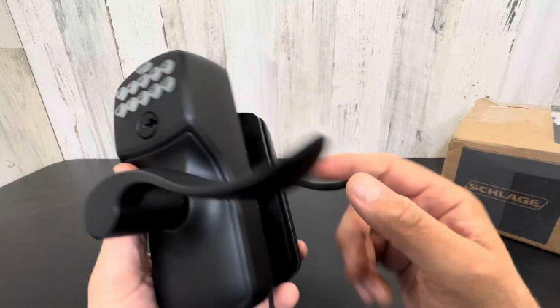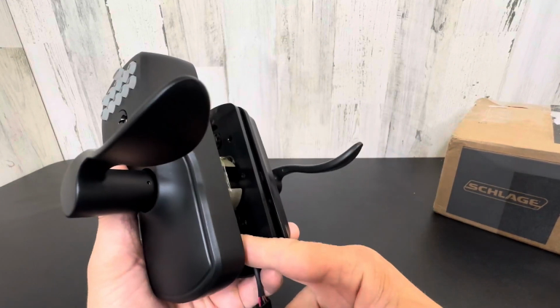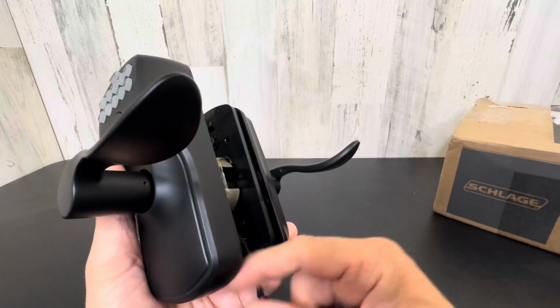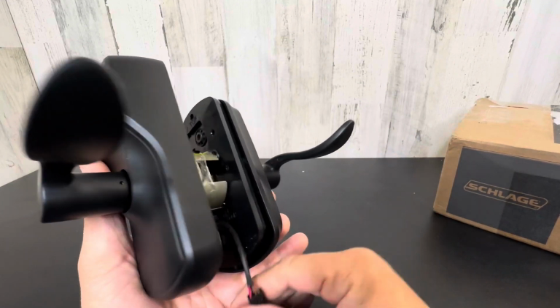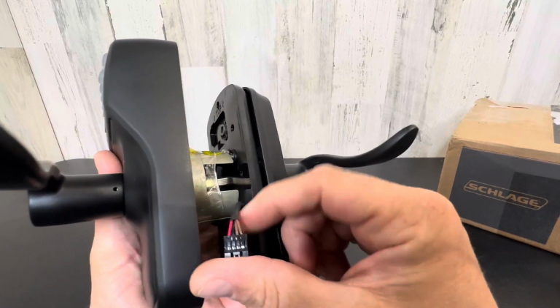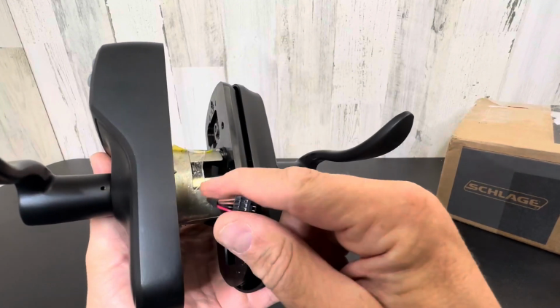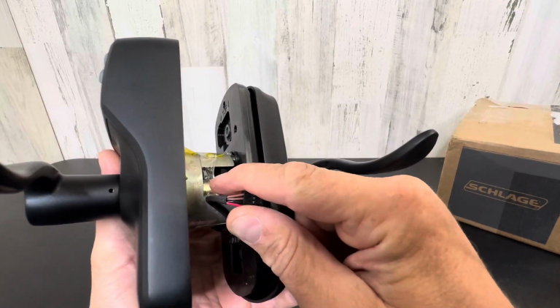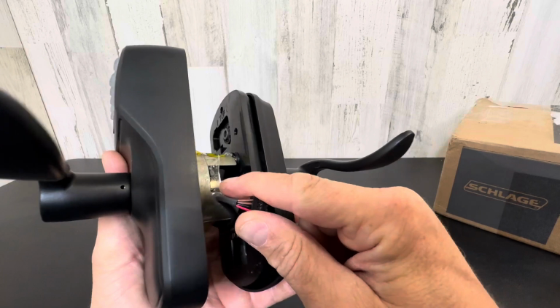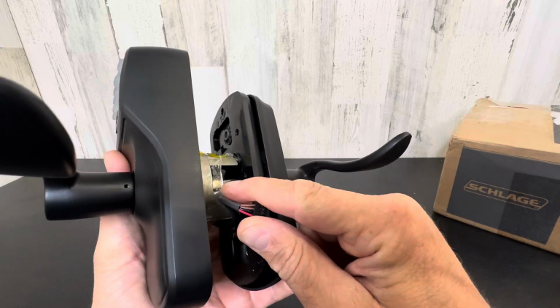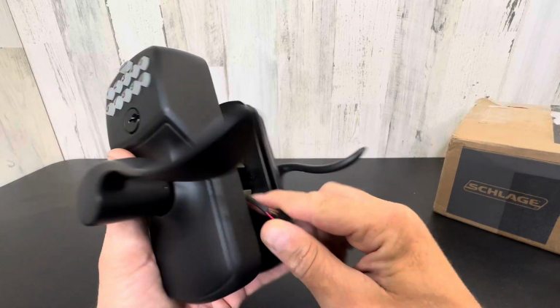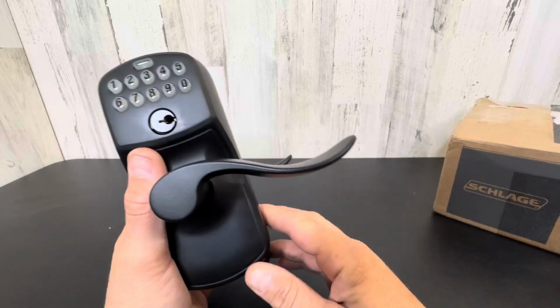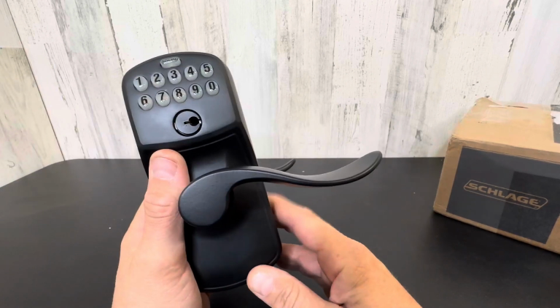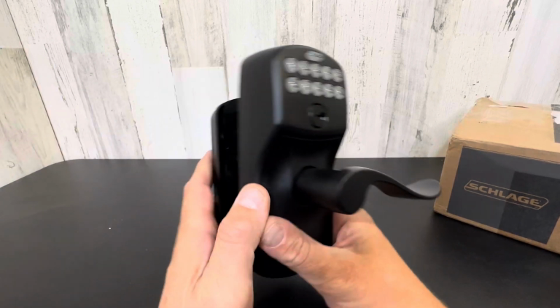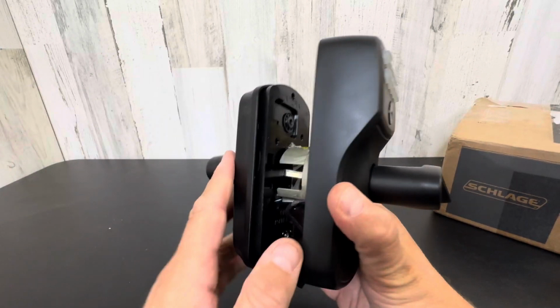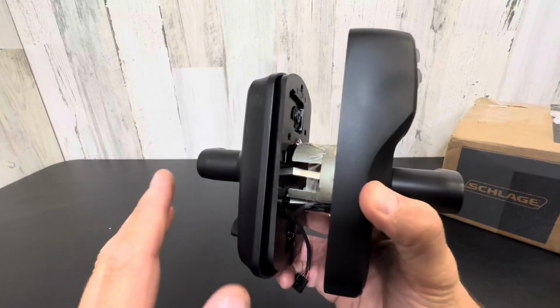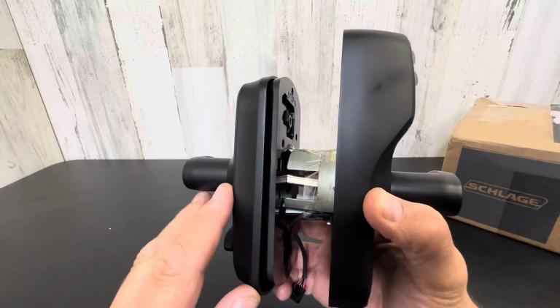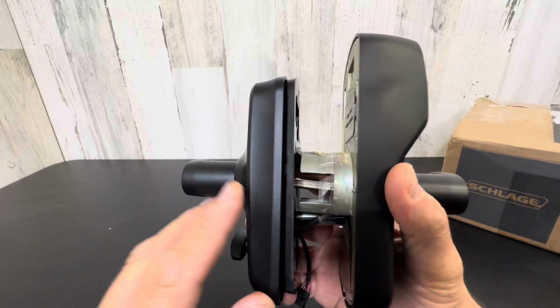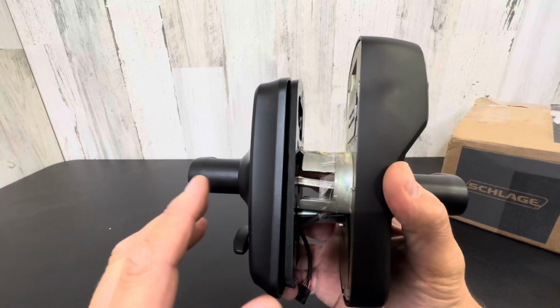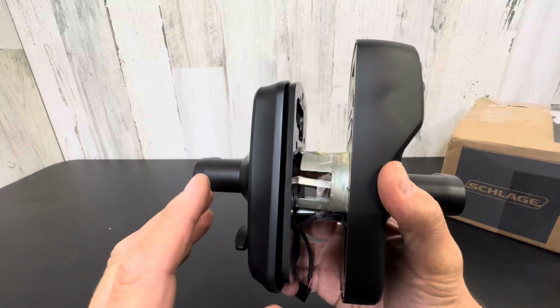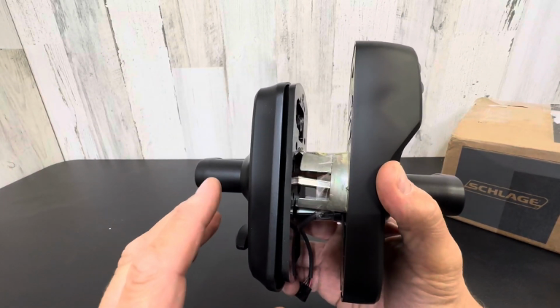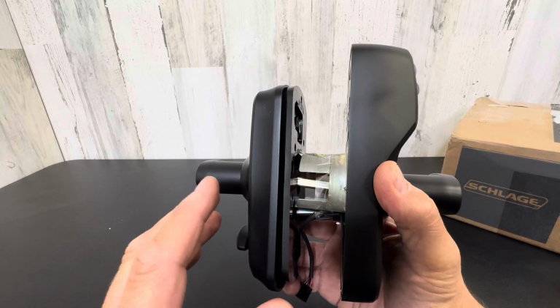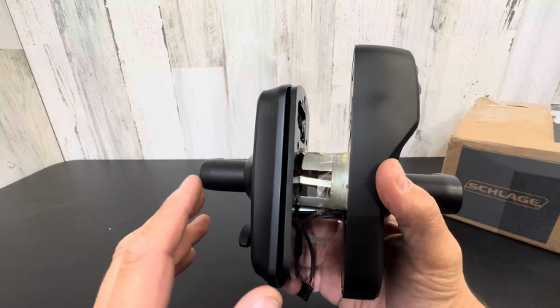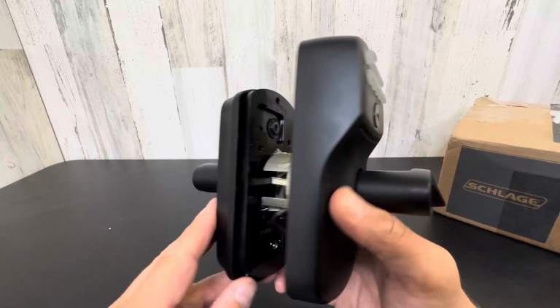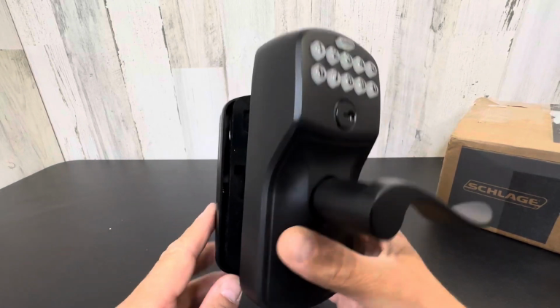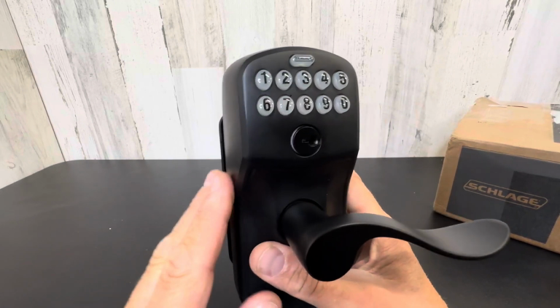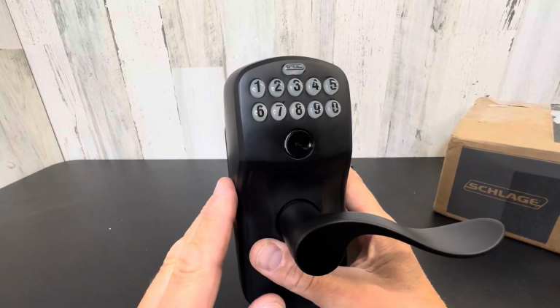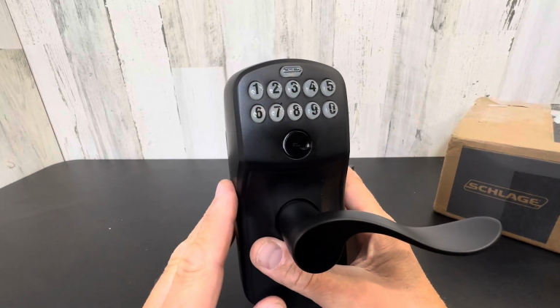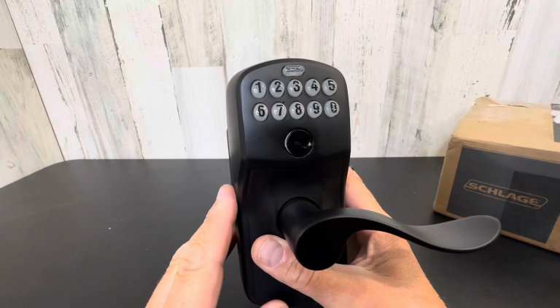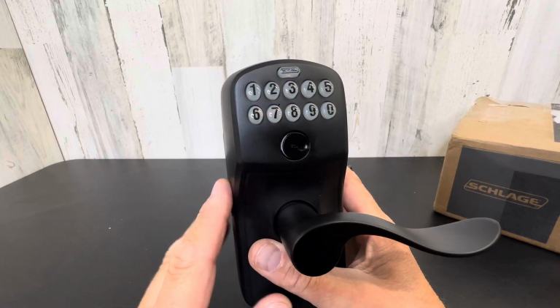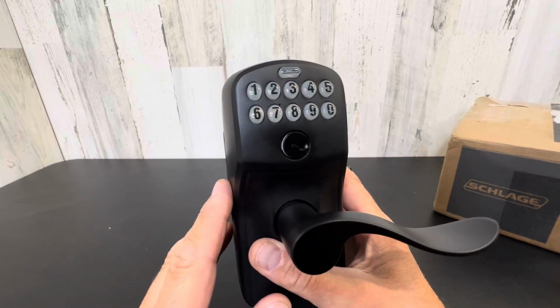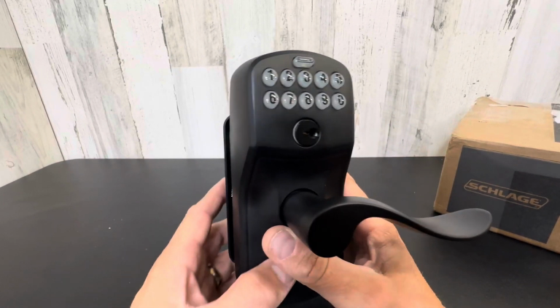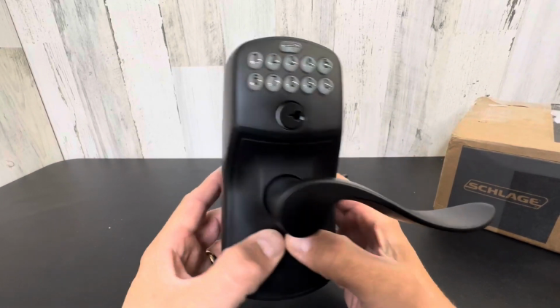It takes a nine volt battery. You hook this up to your door — very easy to swap out with a regular door handle. If you have any construction or mechanical skill at all, you can easily put this in yourself and save yourself the money of hiring somebody.